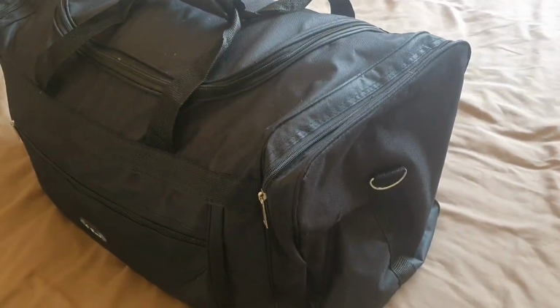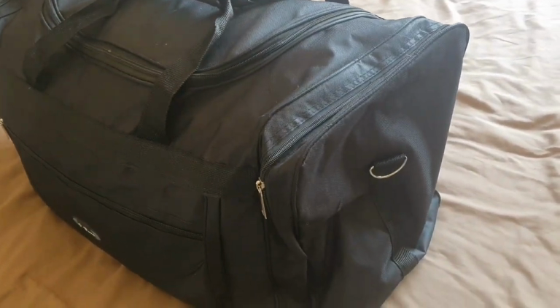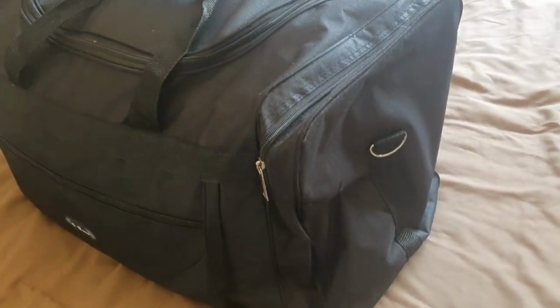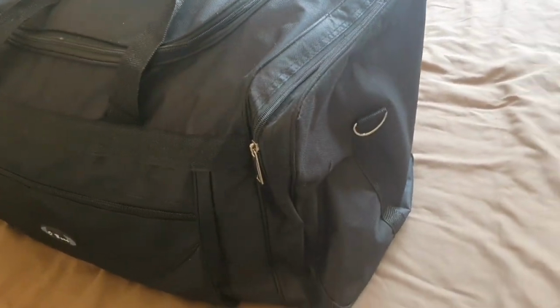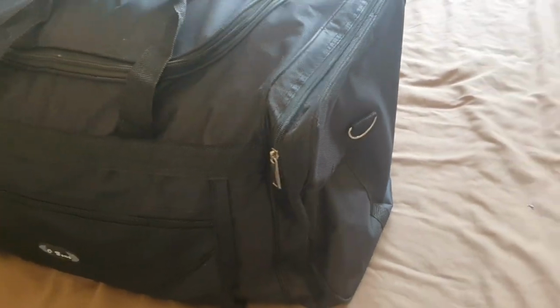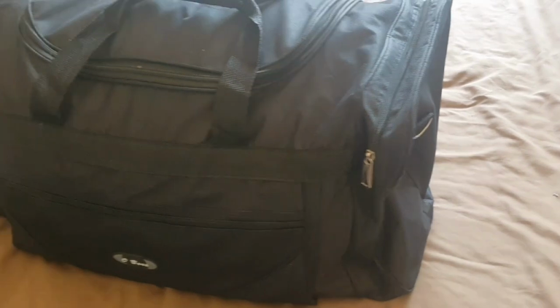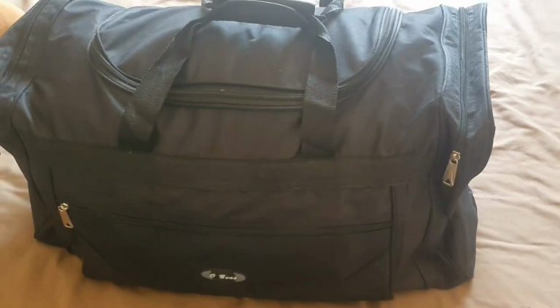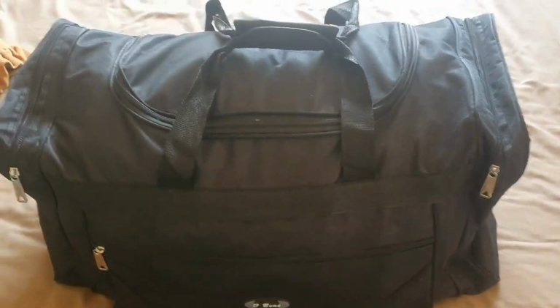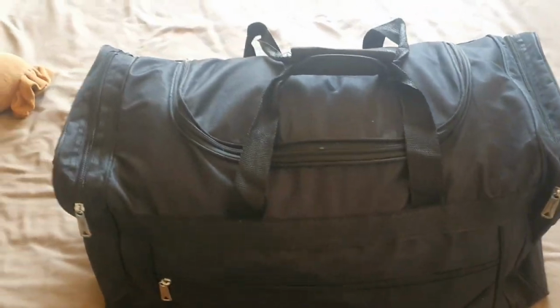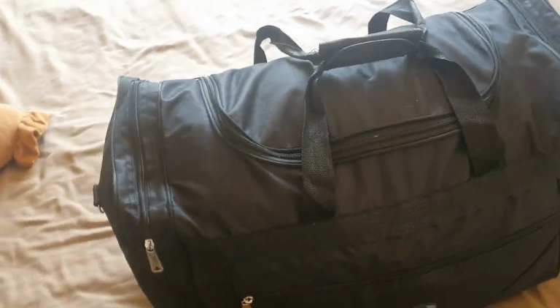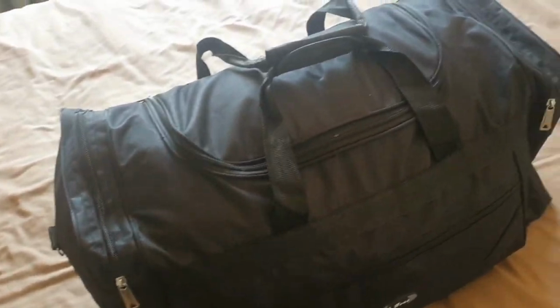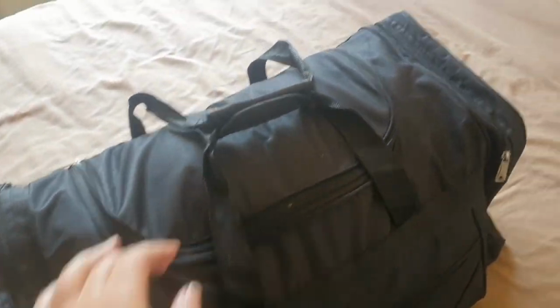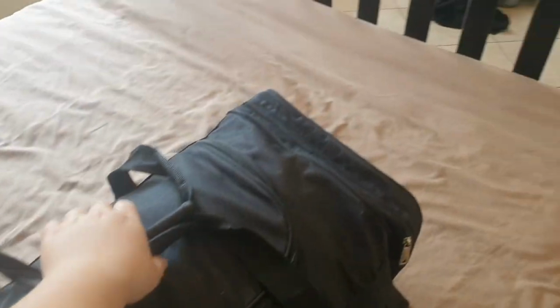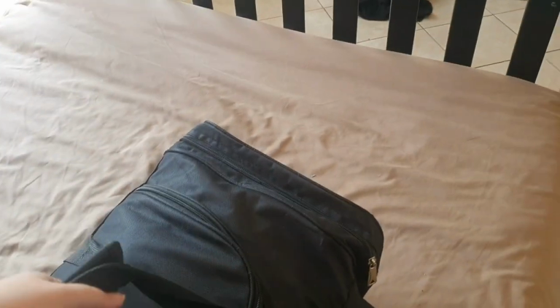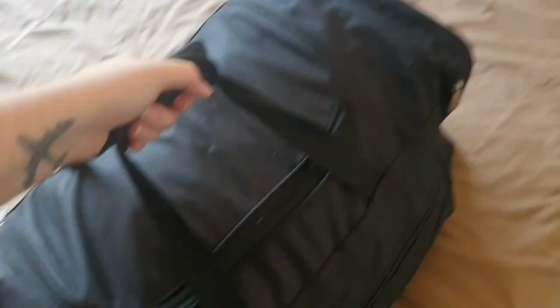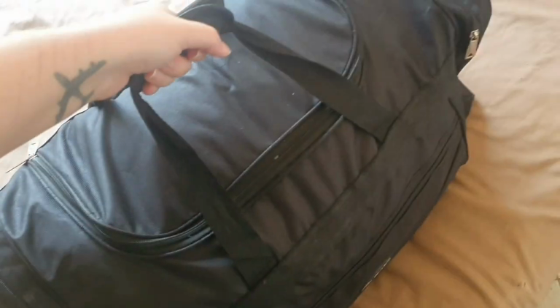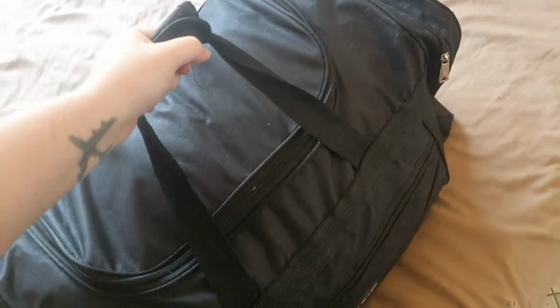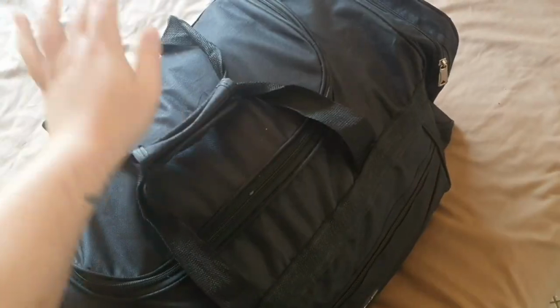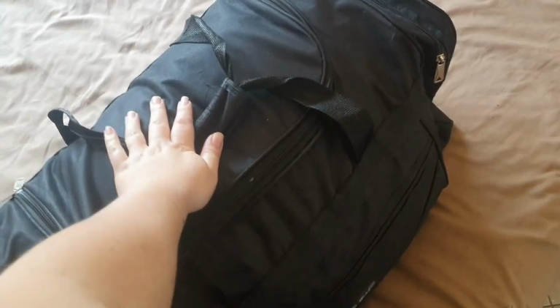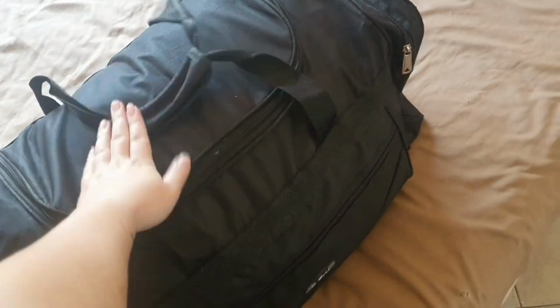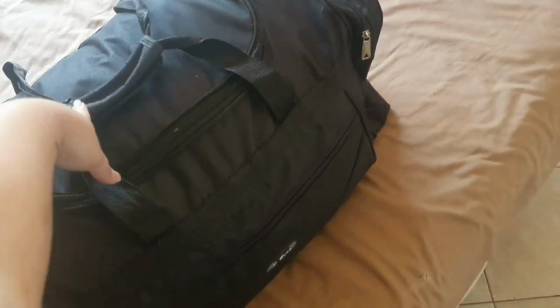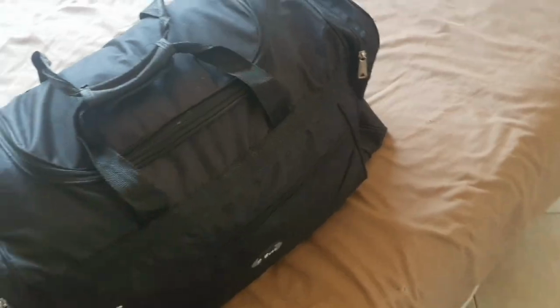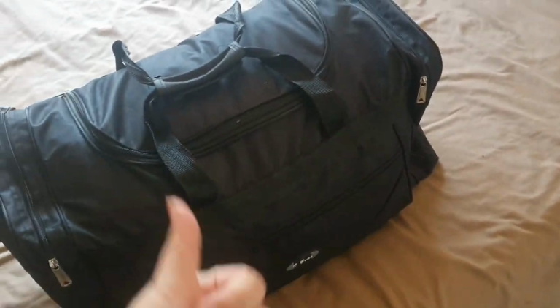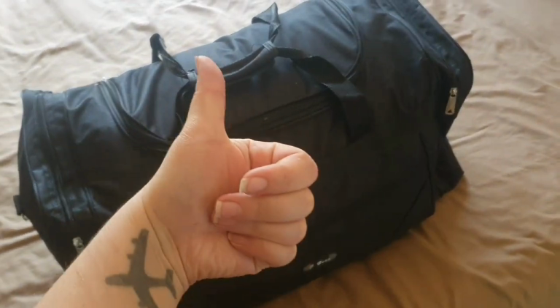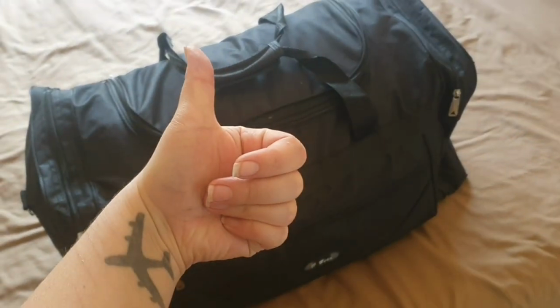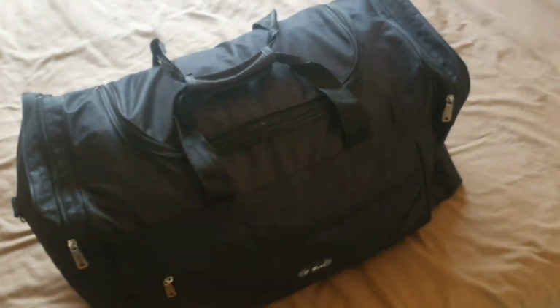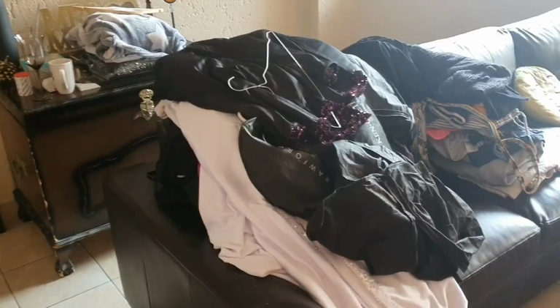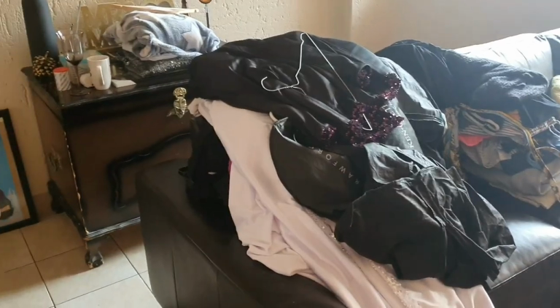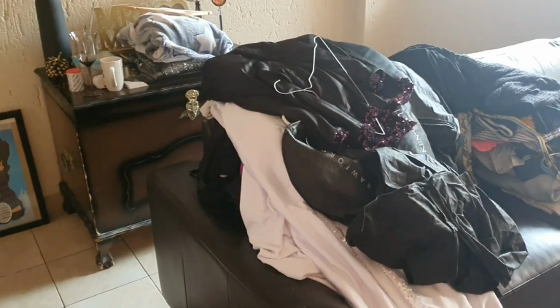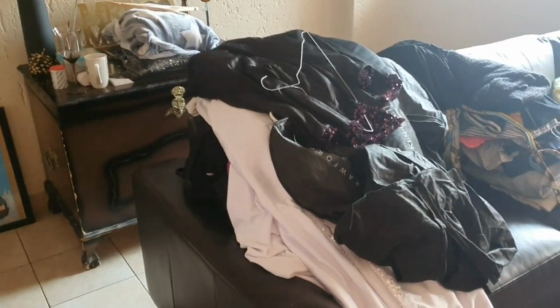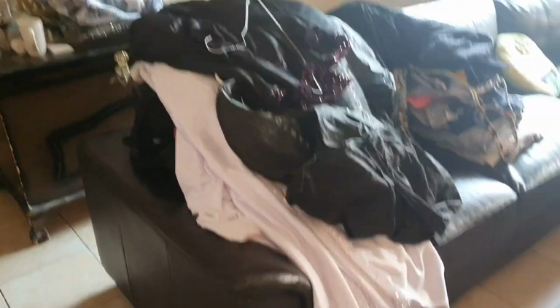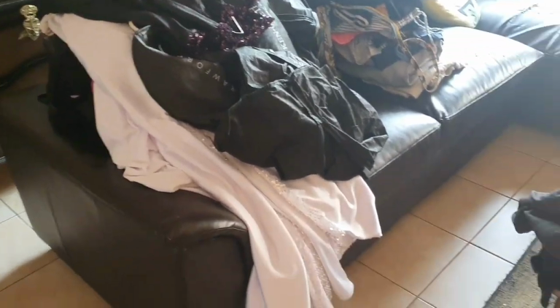This is a kit bag with all of Belinda's spares. I pack it with any spare costume she needs in case we have a malfunction. That's packed and ready to go, along with spare shoes and emergency things she may be missing.